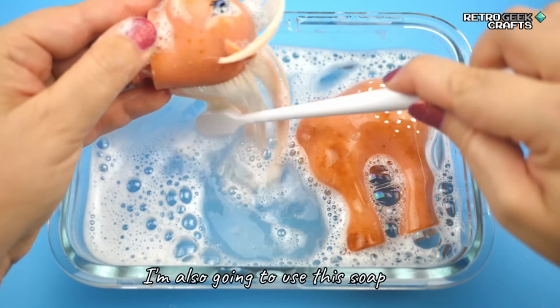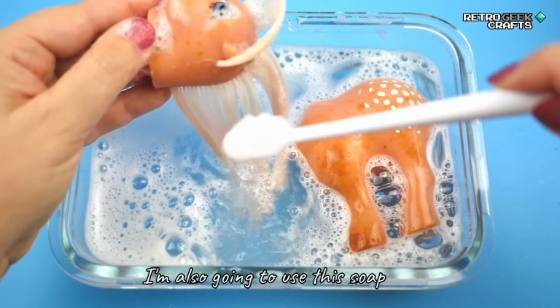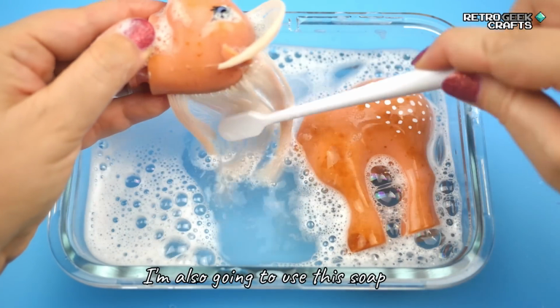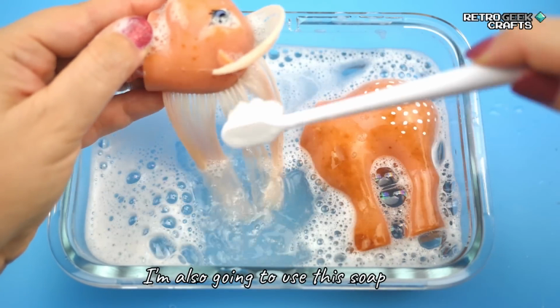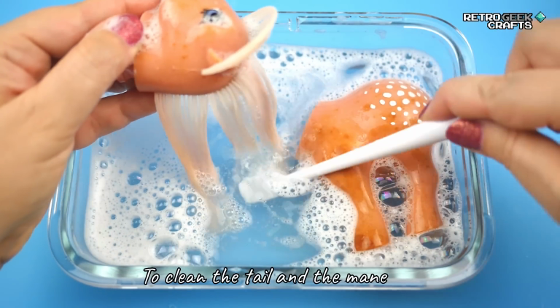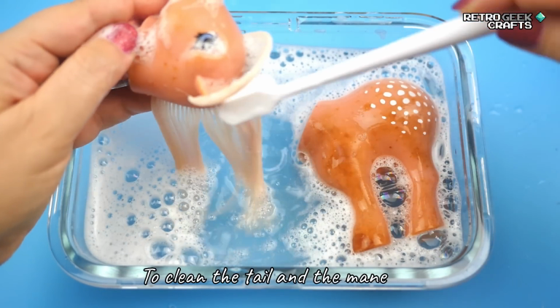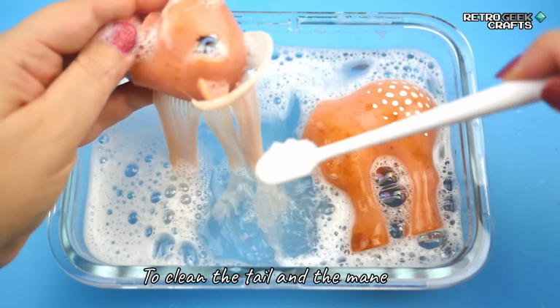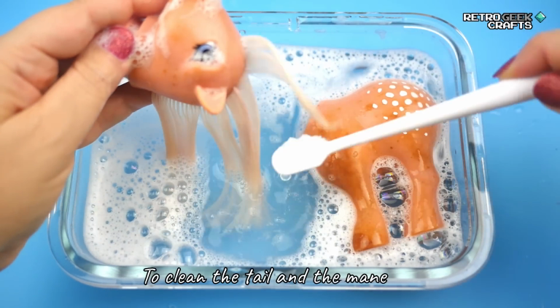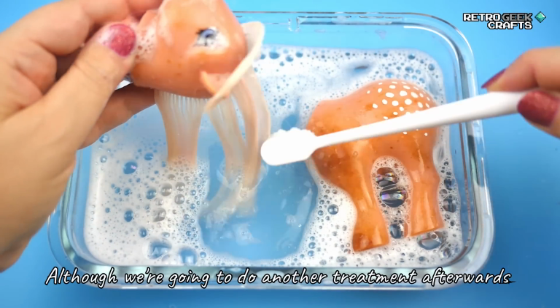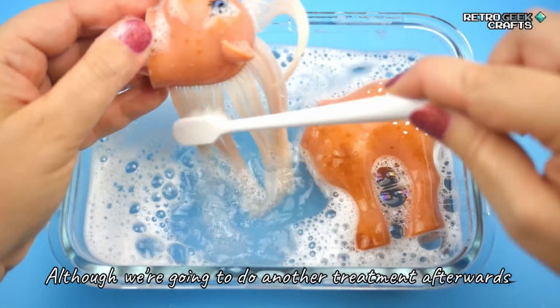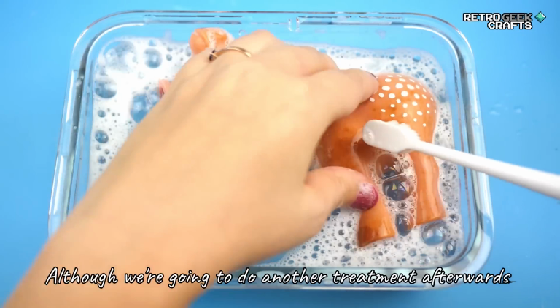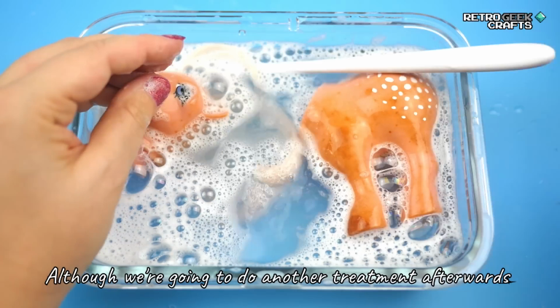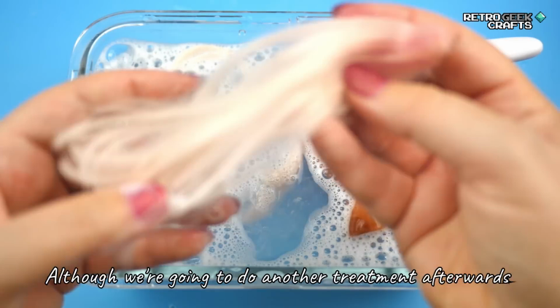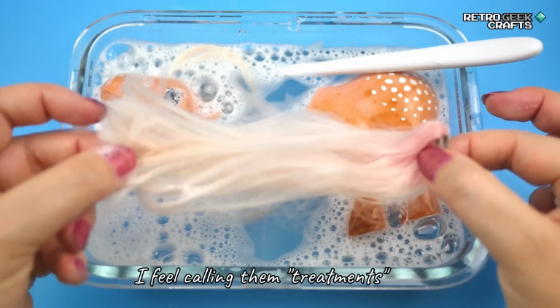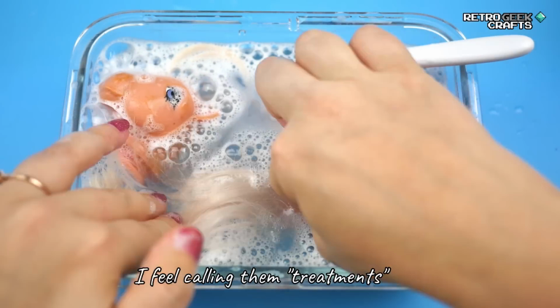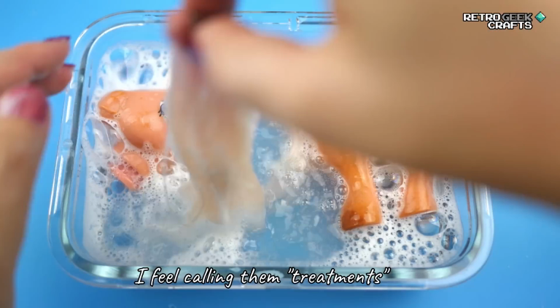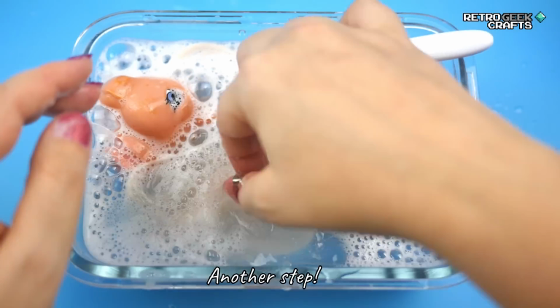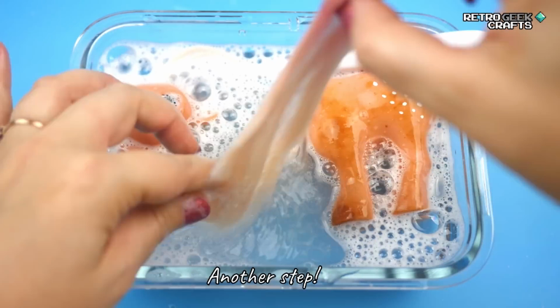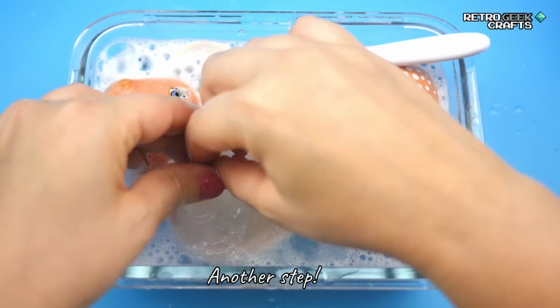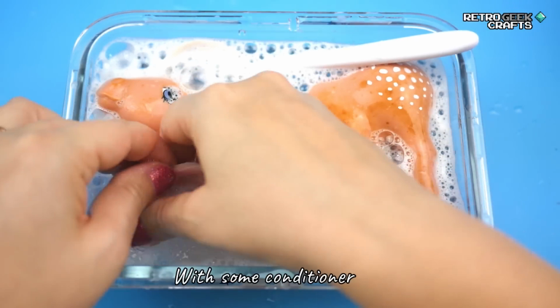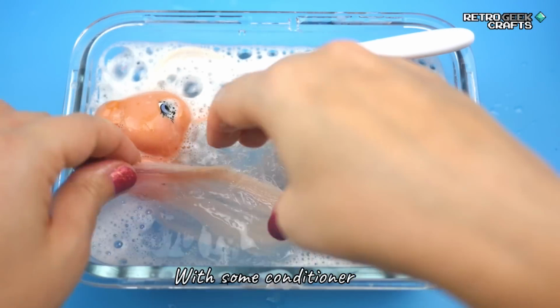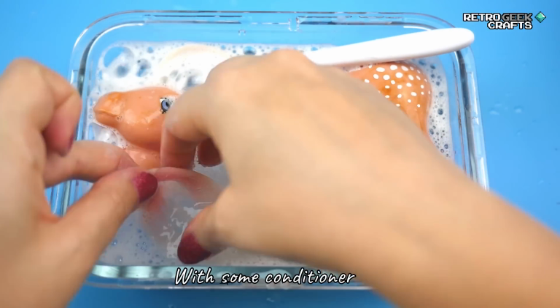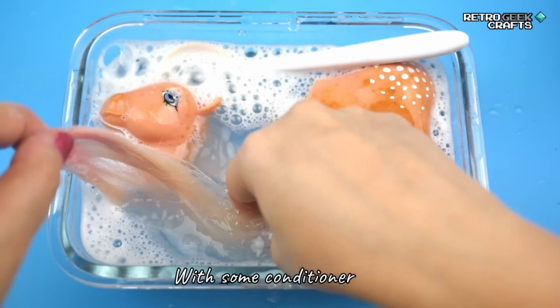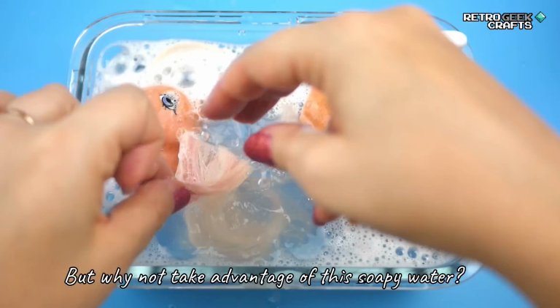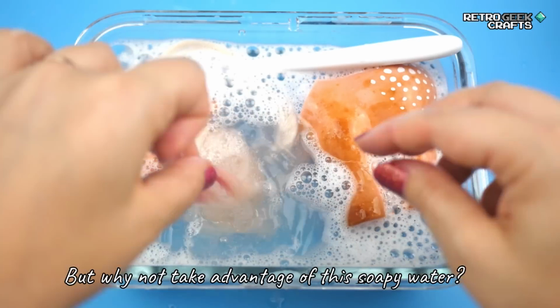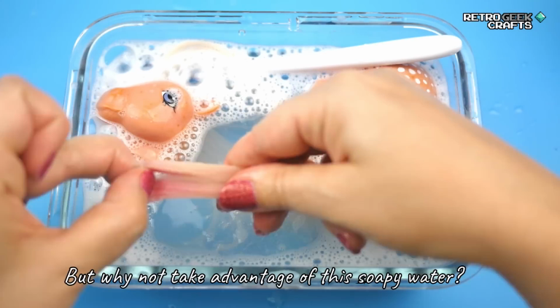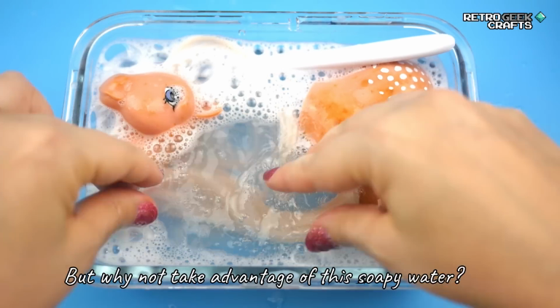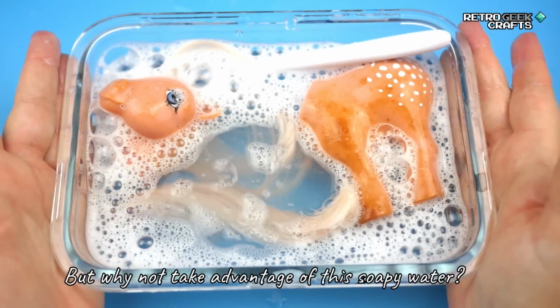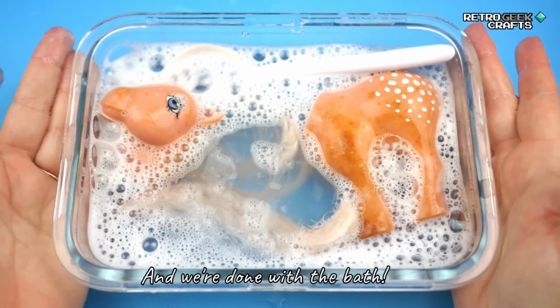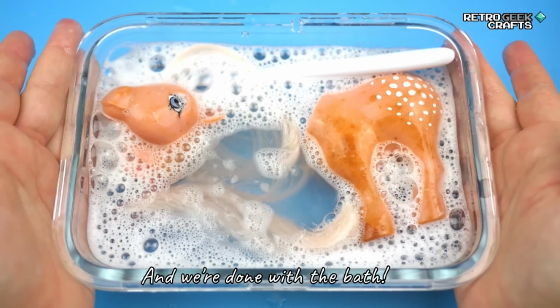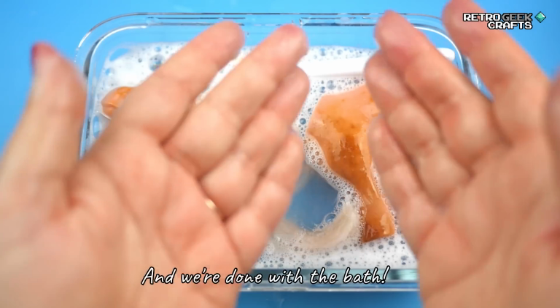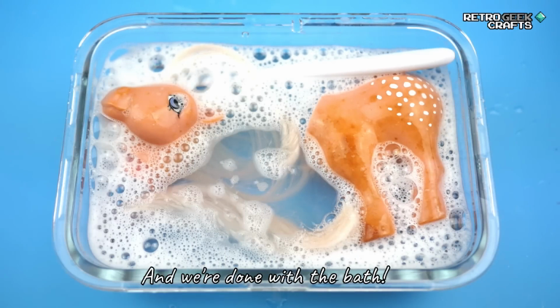I'm also going to use this soap to clean the tail and the hair, although we're going to do another treatment afterwards — another step with some conditioner. But why not take advantage of the soapy water? And we are done with the bath.